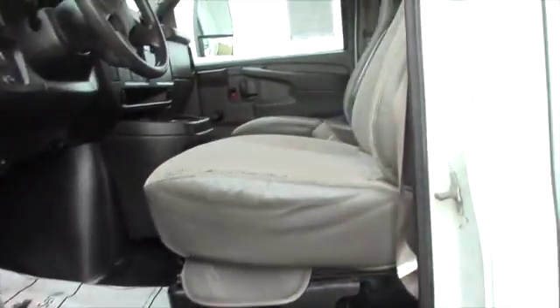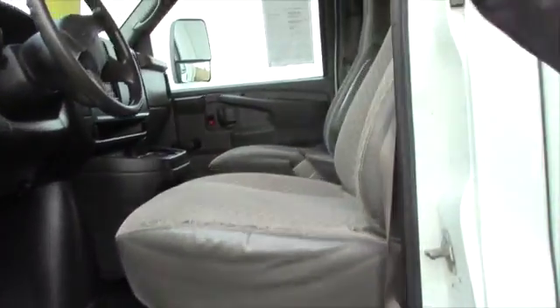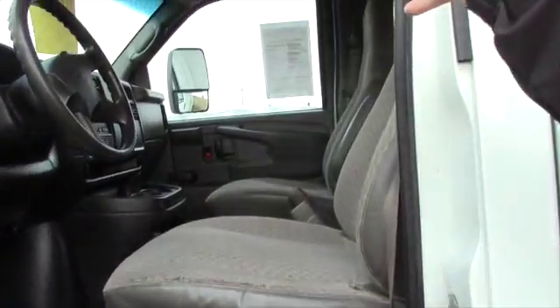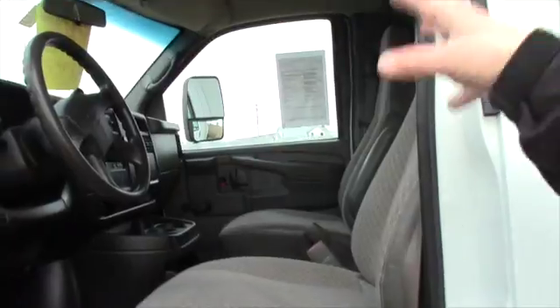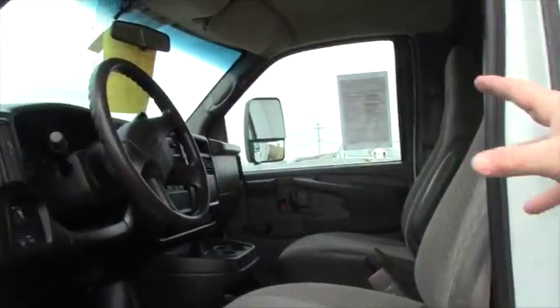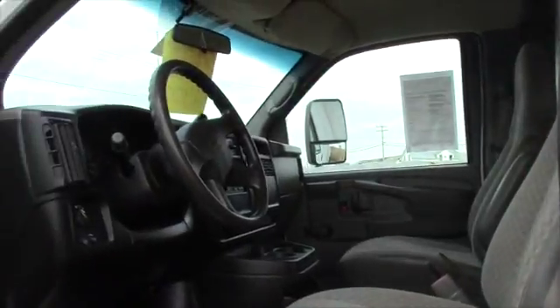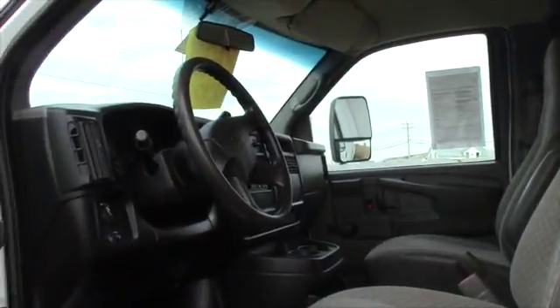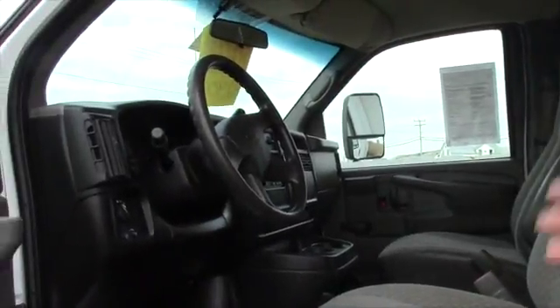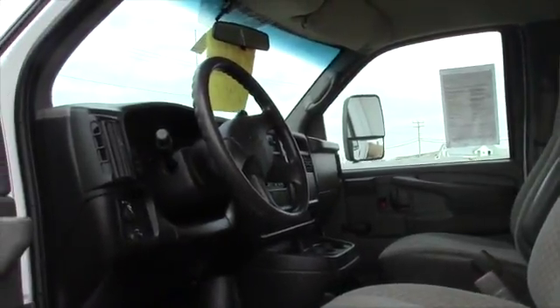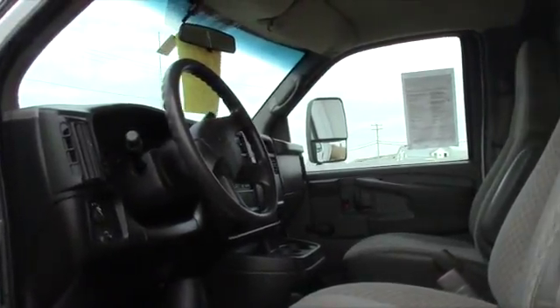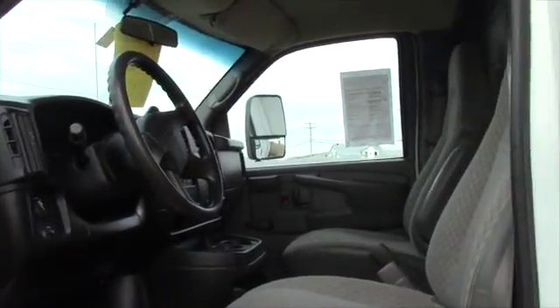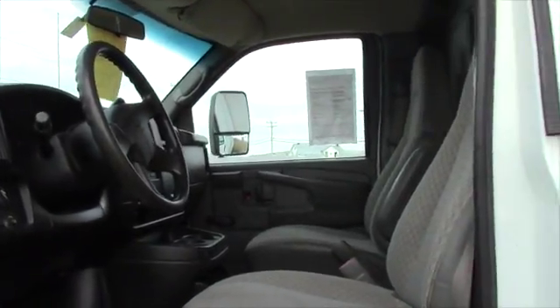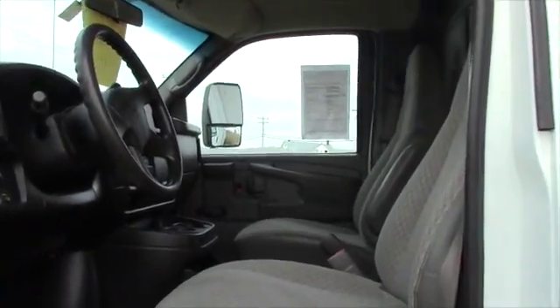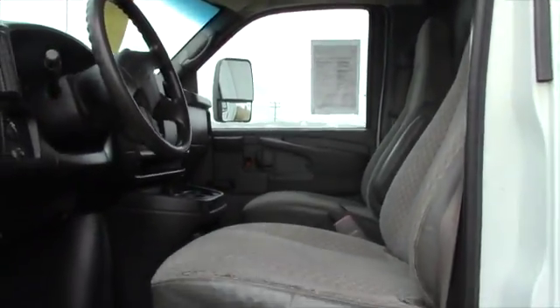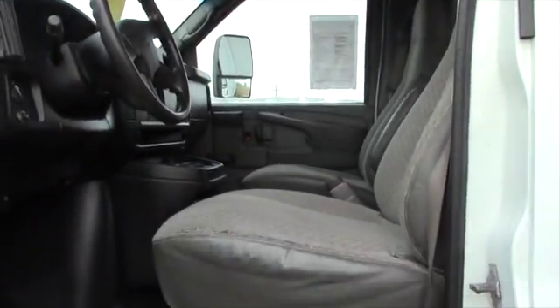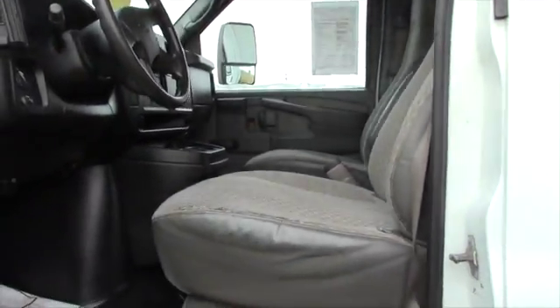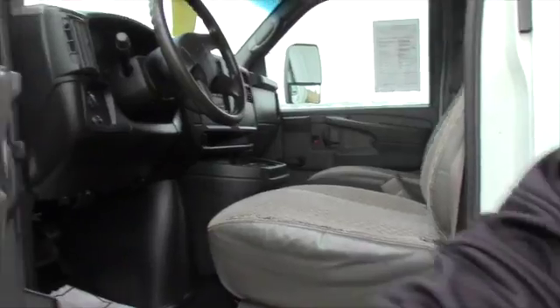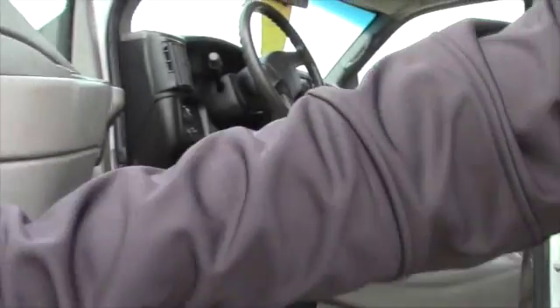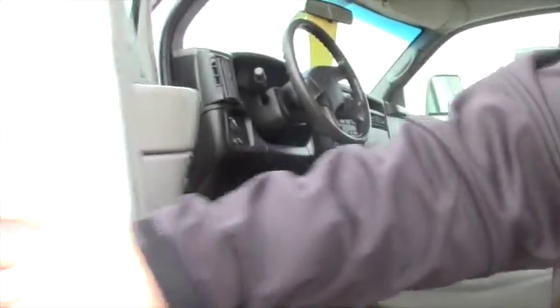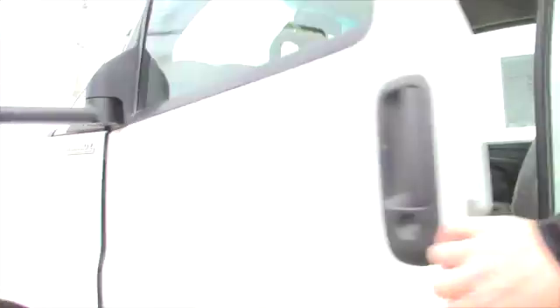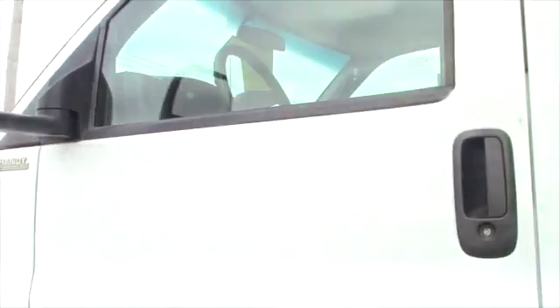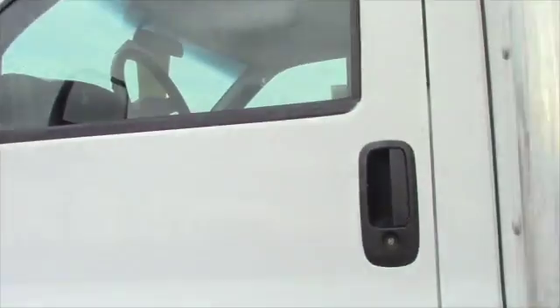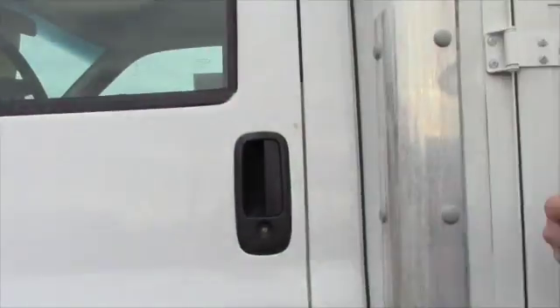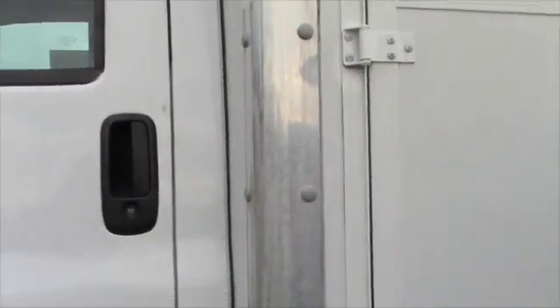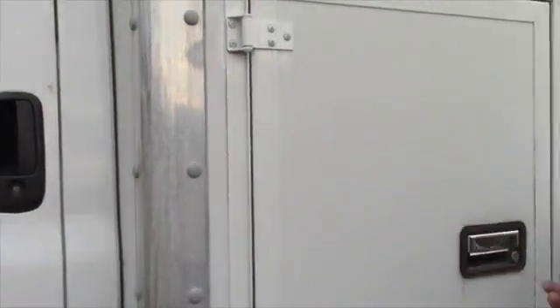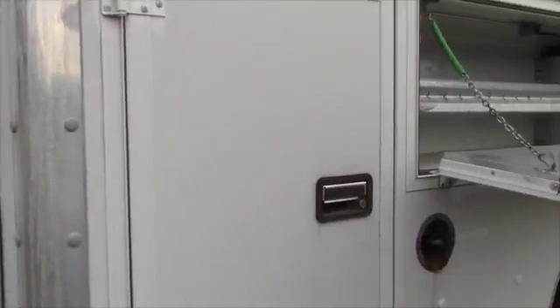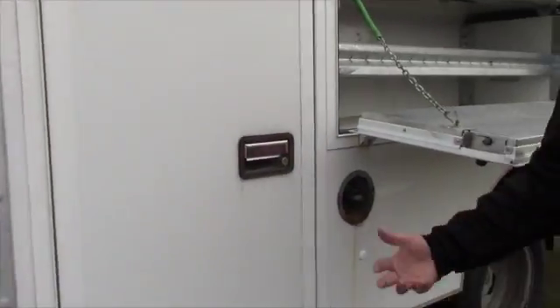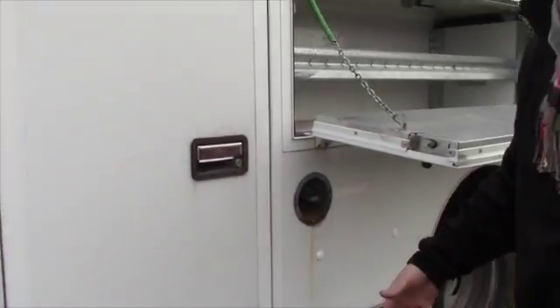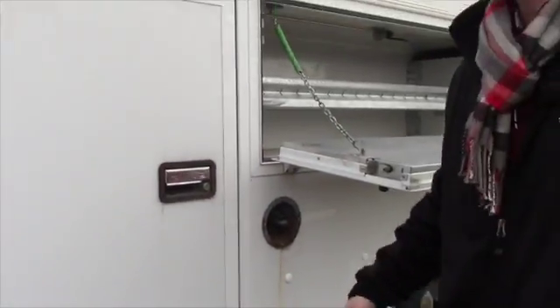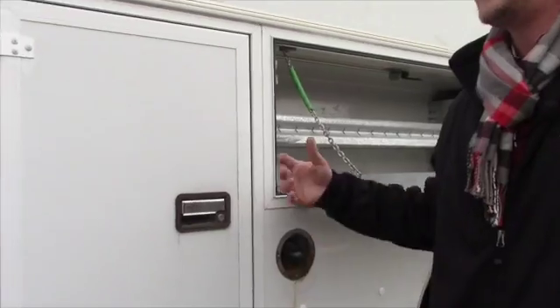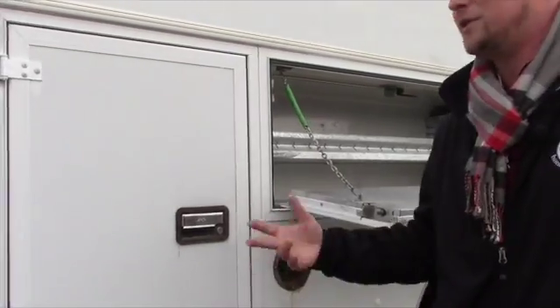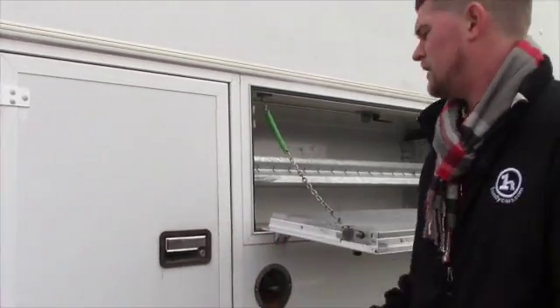You have your standard radio in there and it really would be a great buy for somebody who's looking to just get around town during the winter and do some jobs instead of towing a trailer.